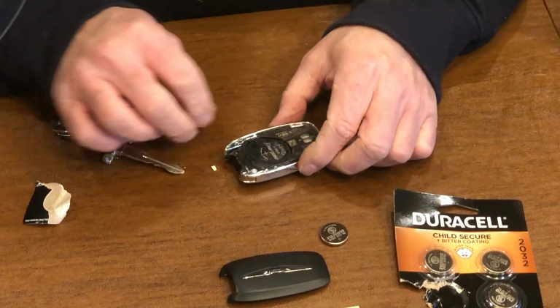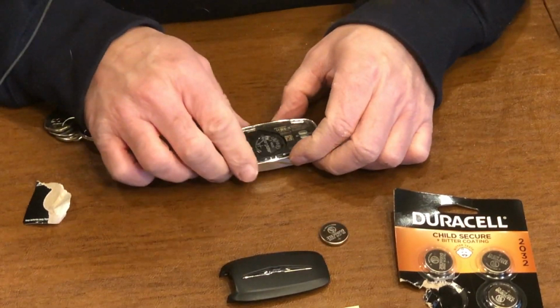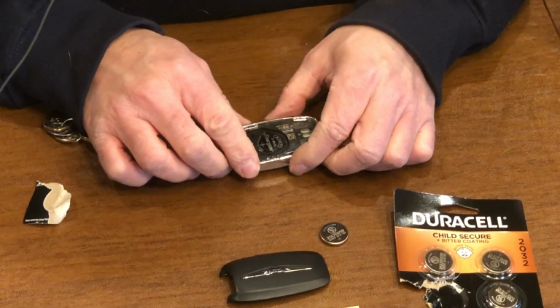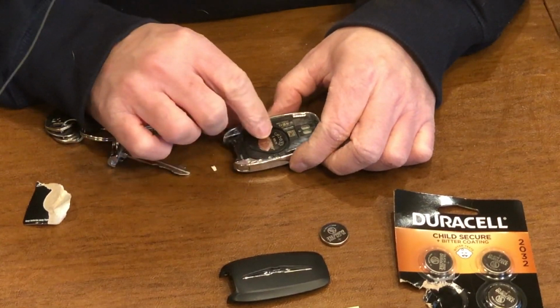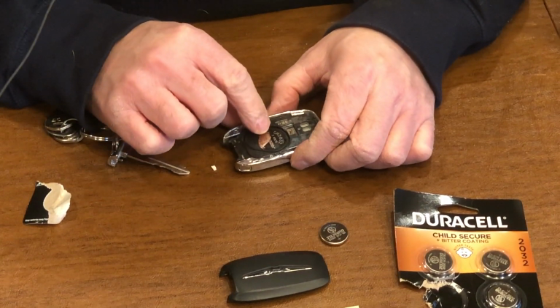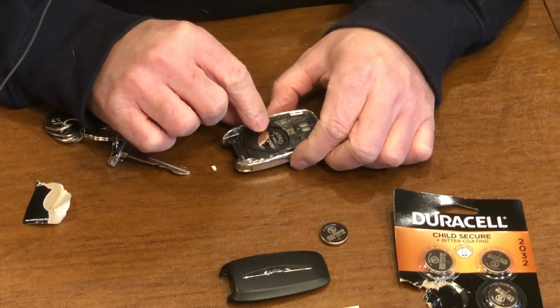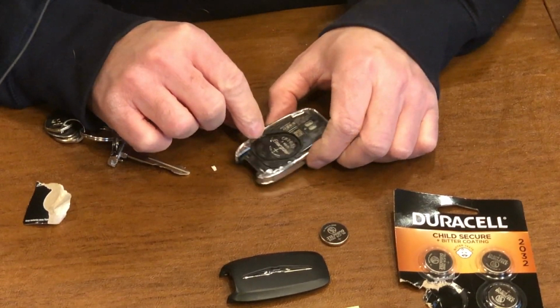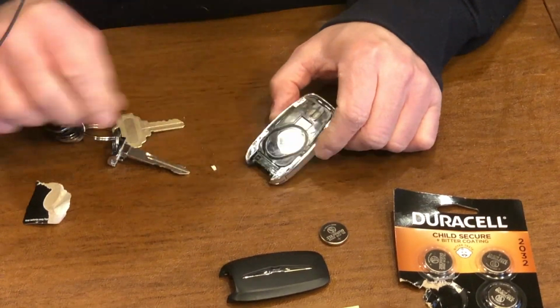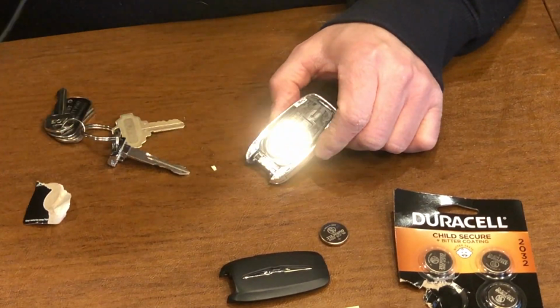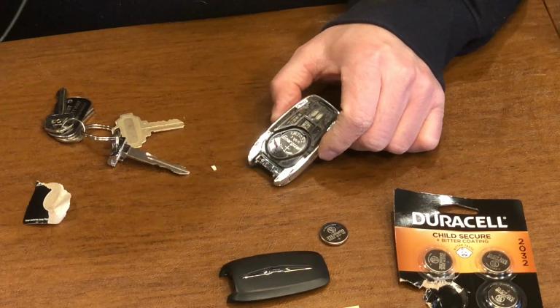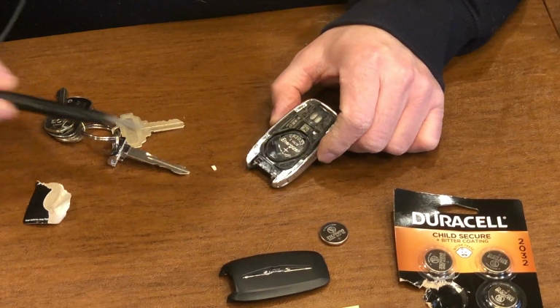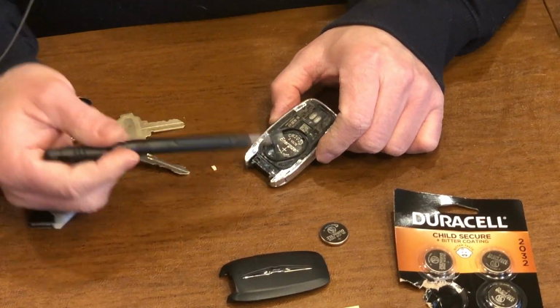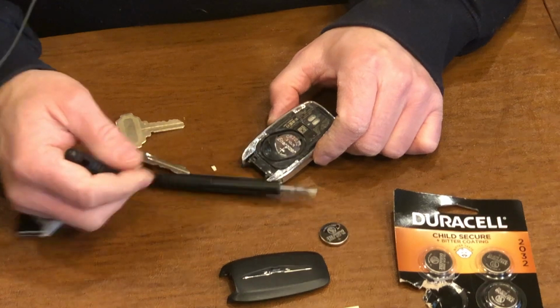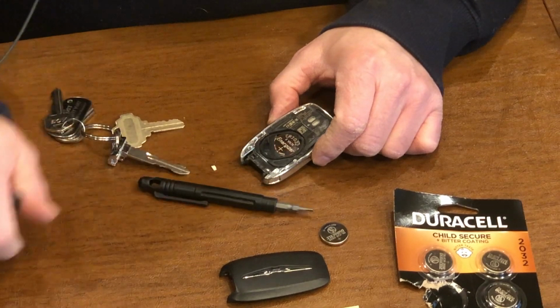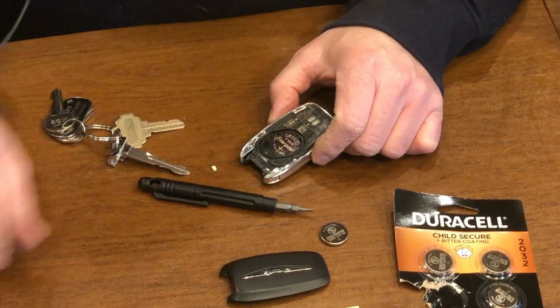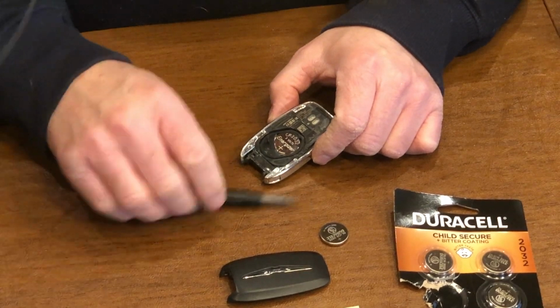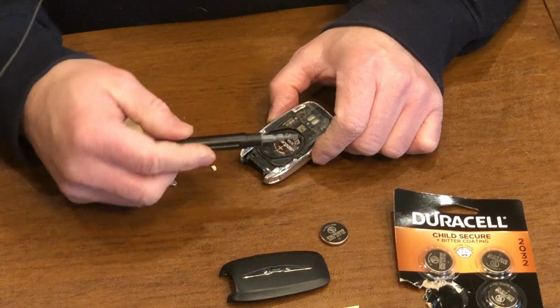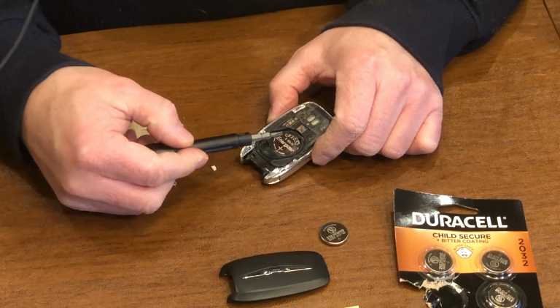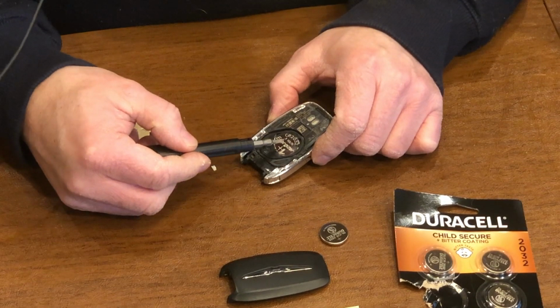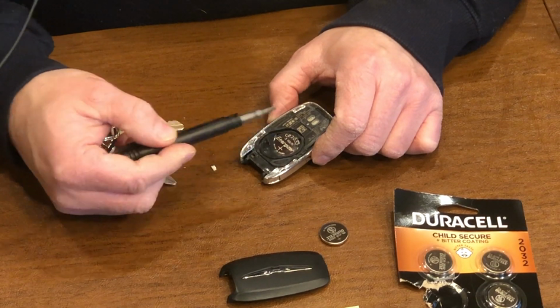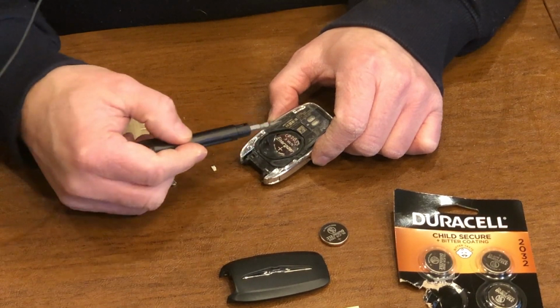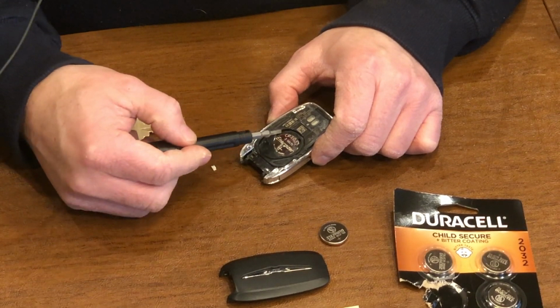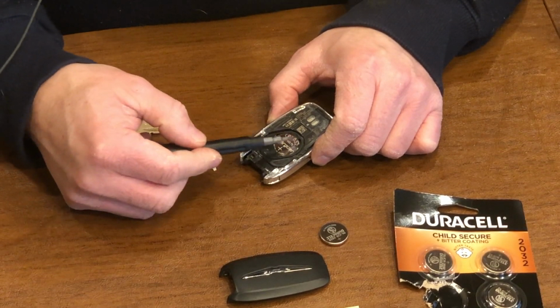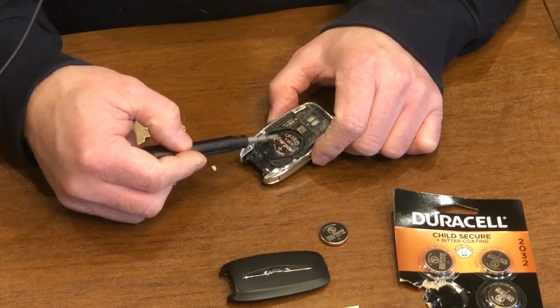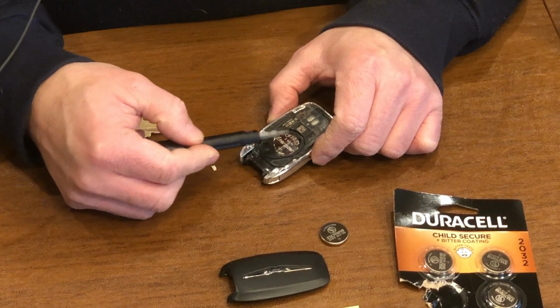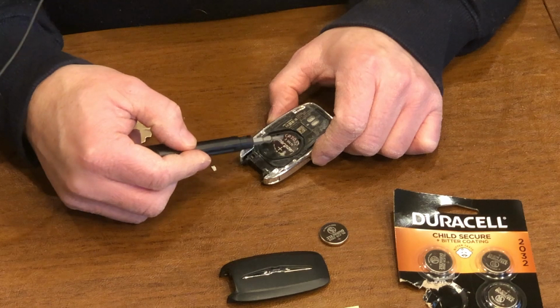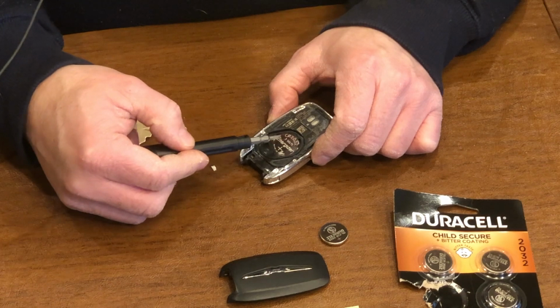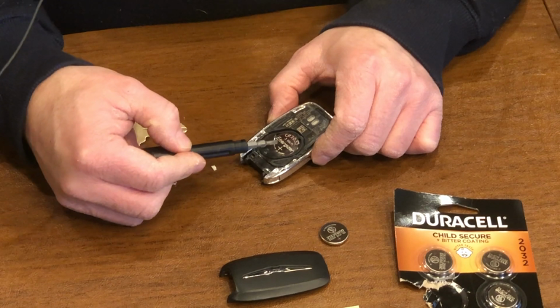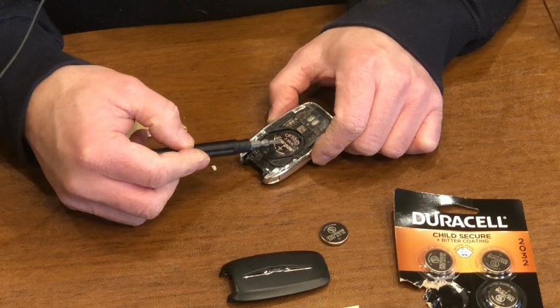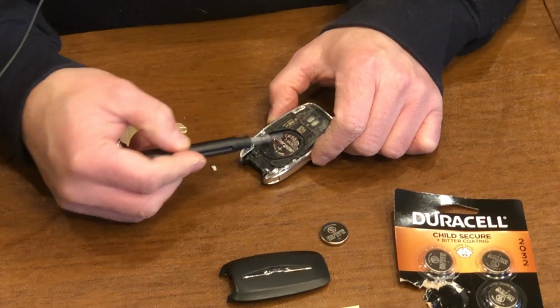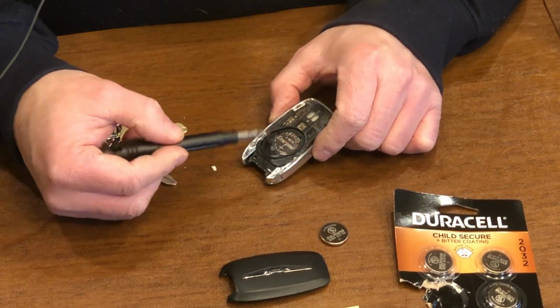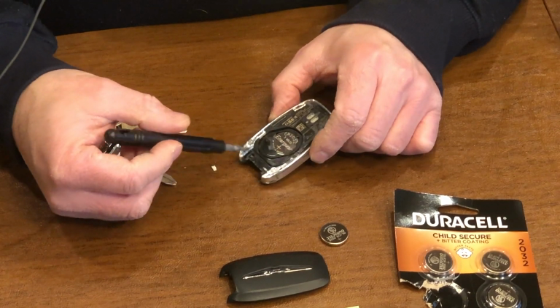Now, take note — importantly — take note that the positive terminal faces up. So the writing and the battery type all faces up.